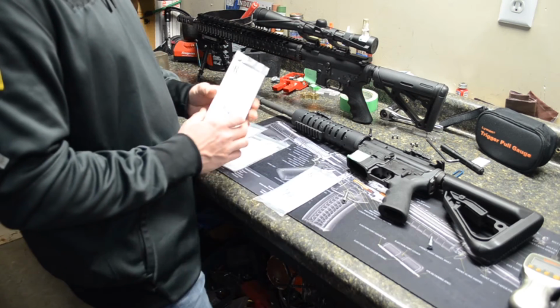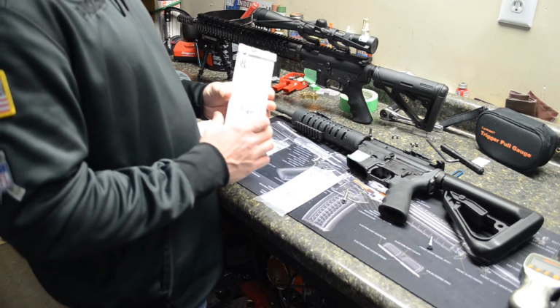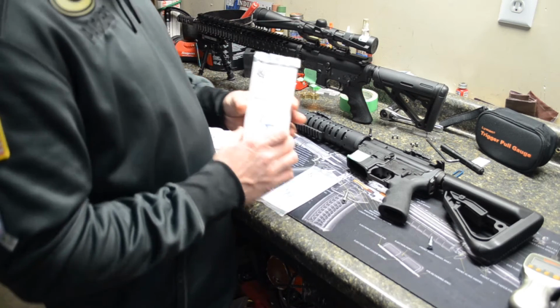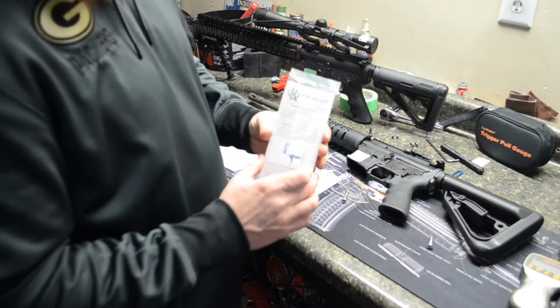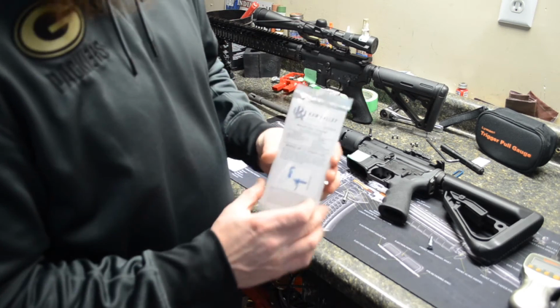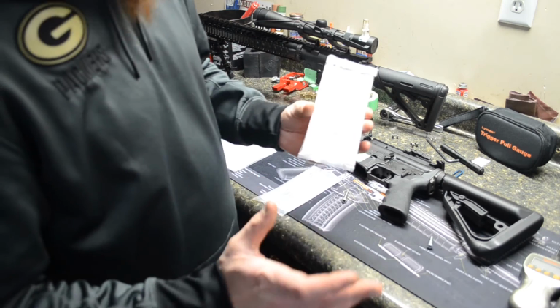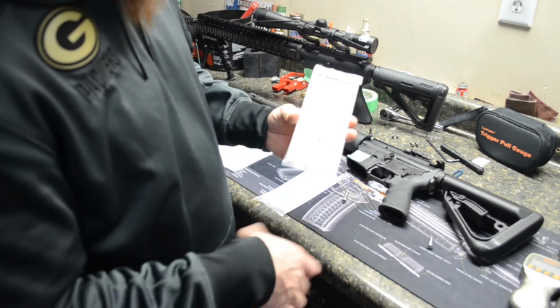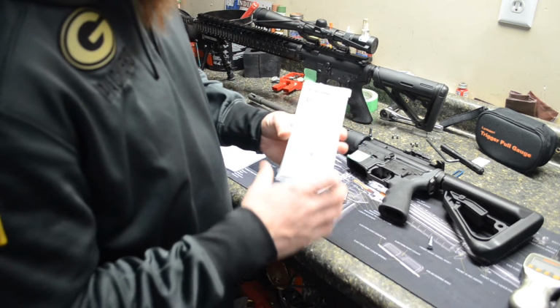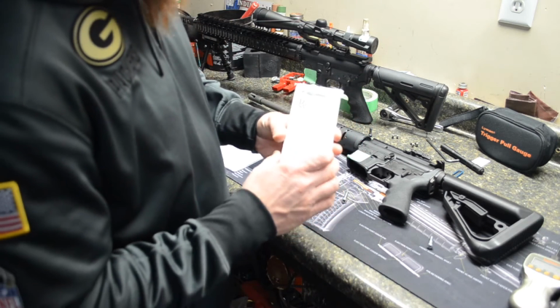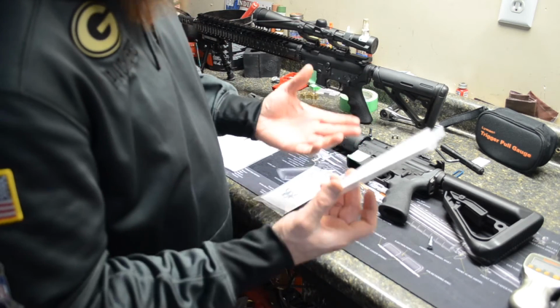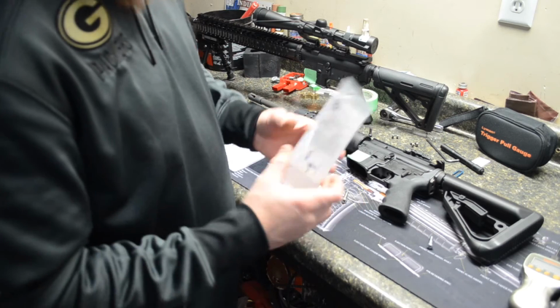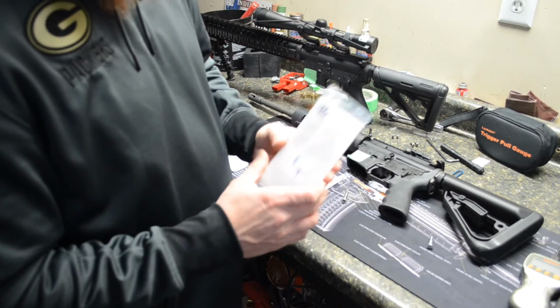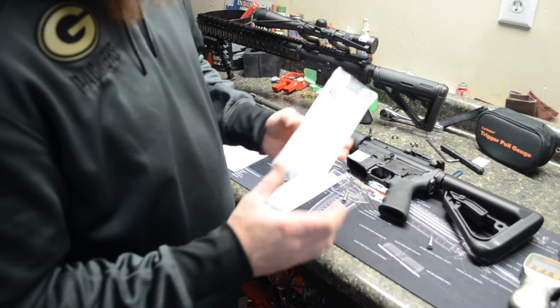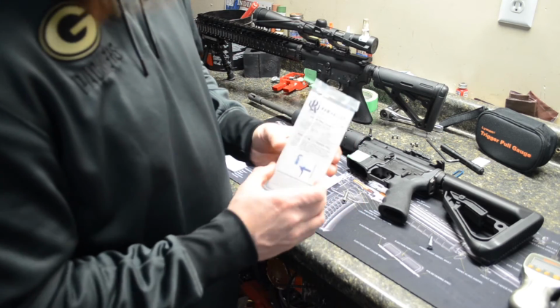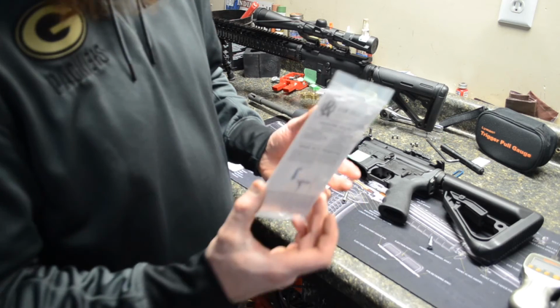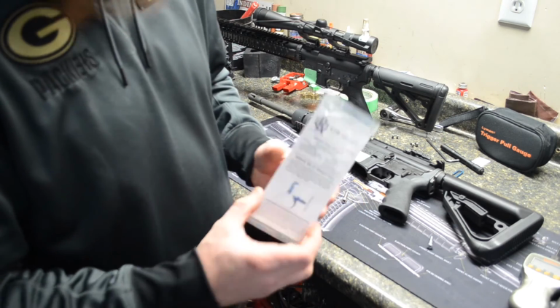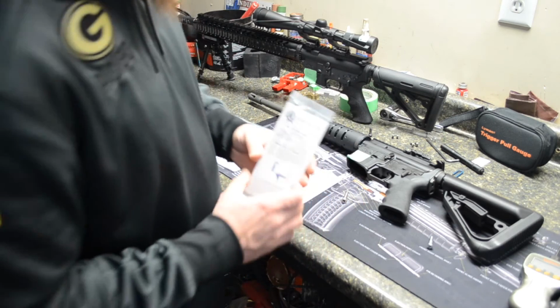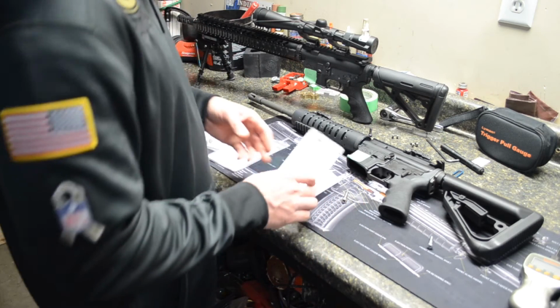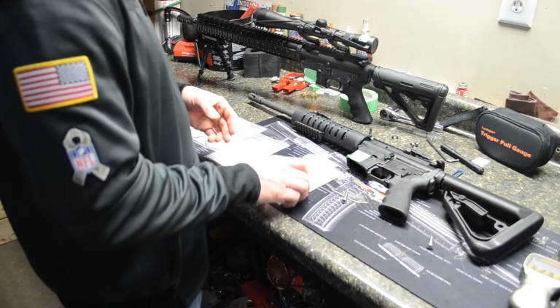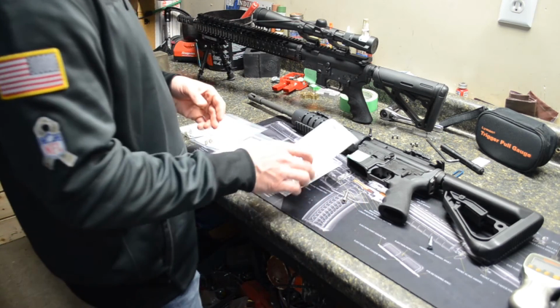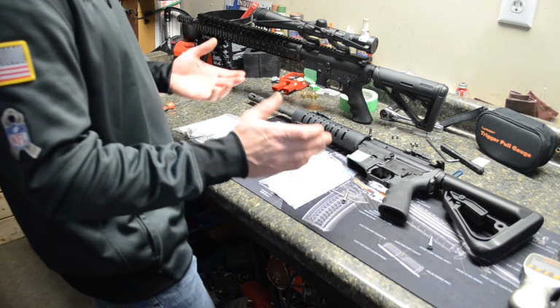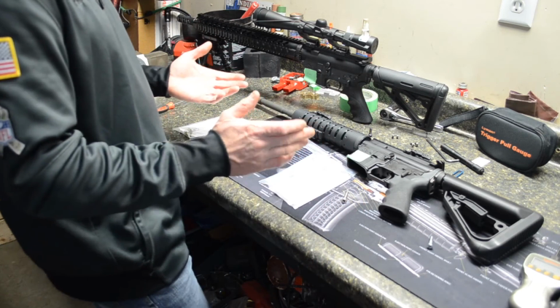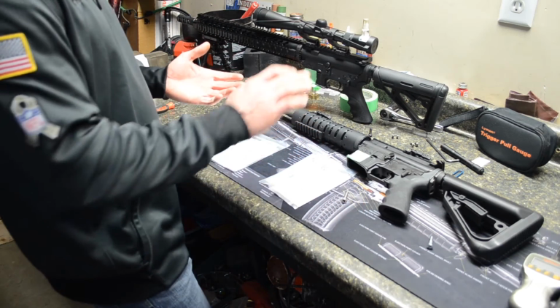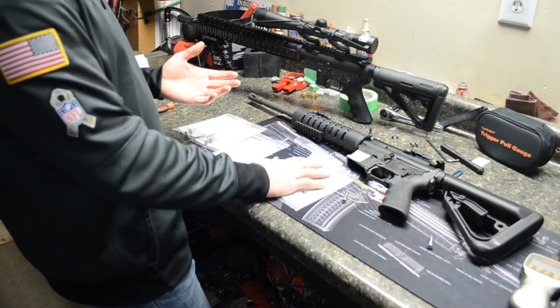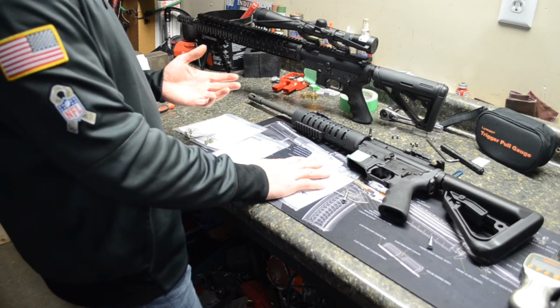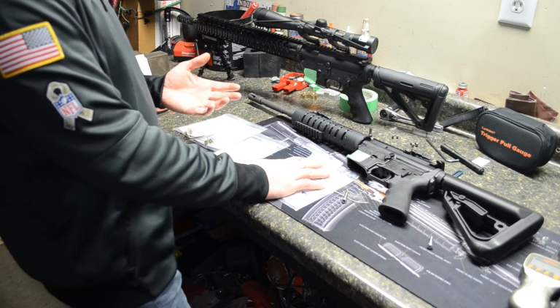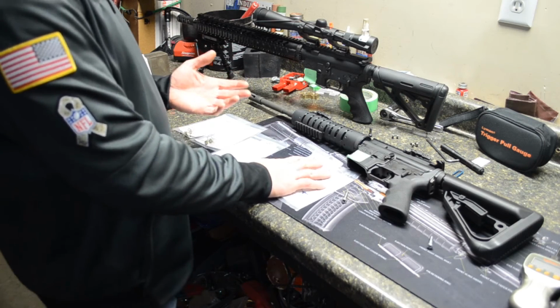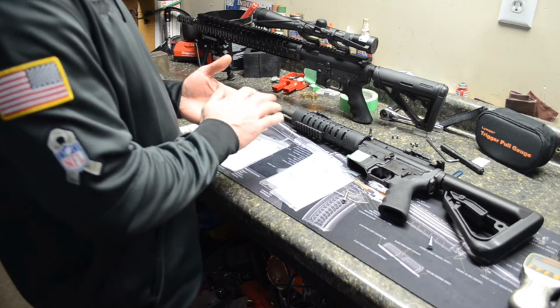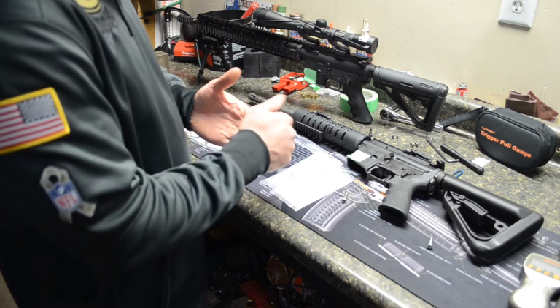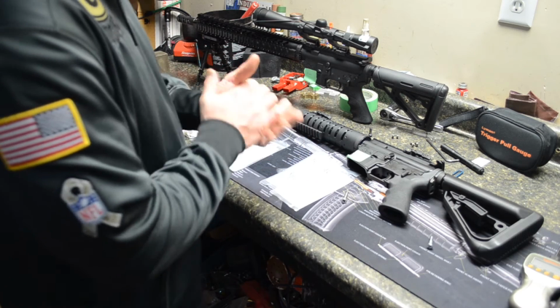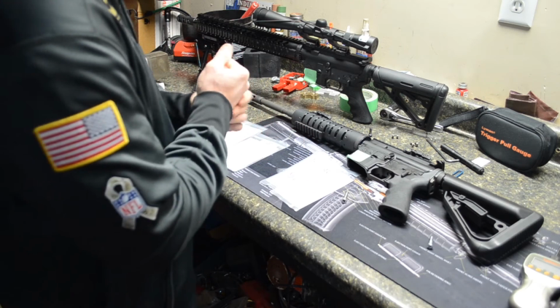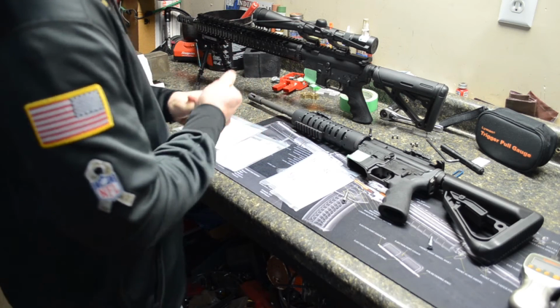It was four pounds 10 ounces on the Kull Valley. I would recommend the kit to anybody — it's a great kit for $7. I bought two of them. I've got another one going in another gun that we're going to test and beat up out at the range.